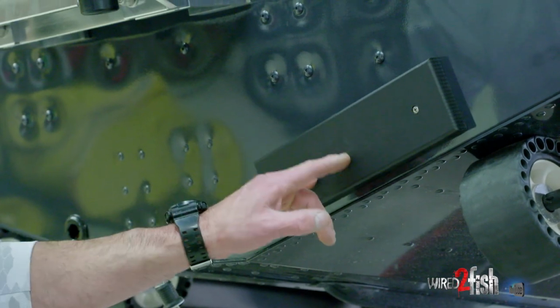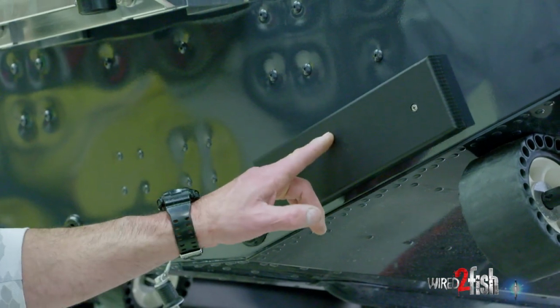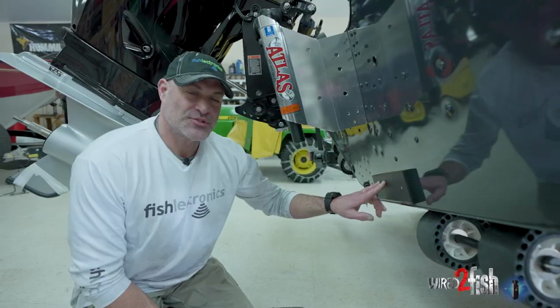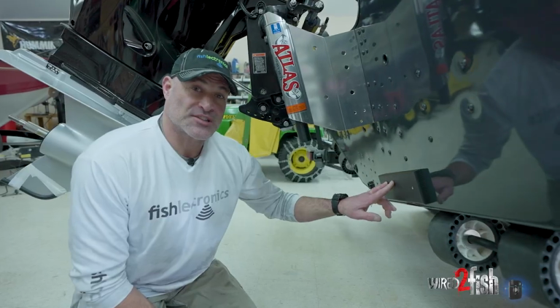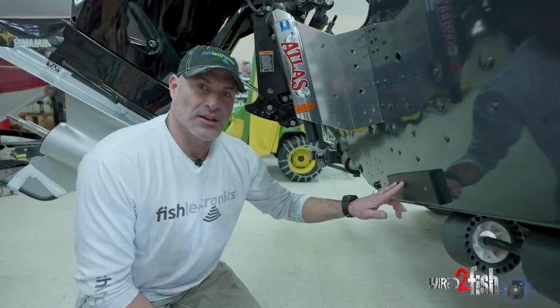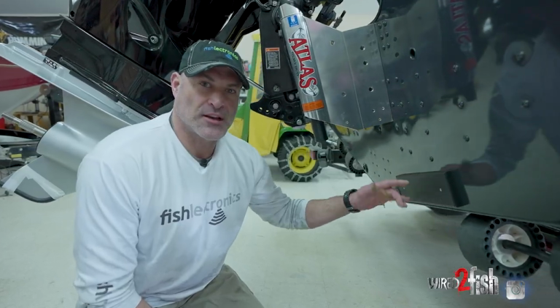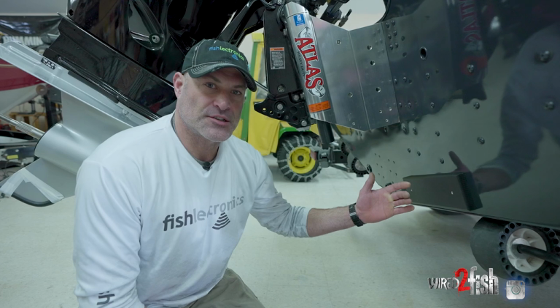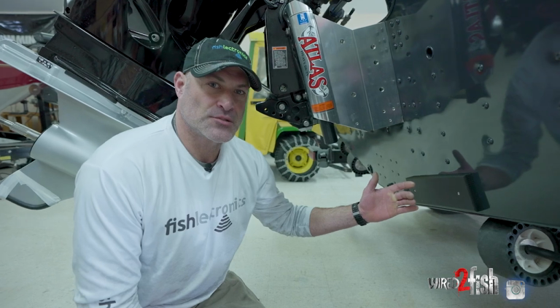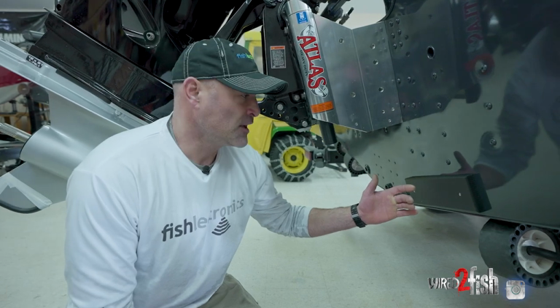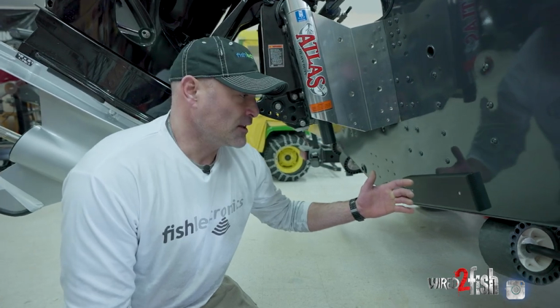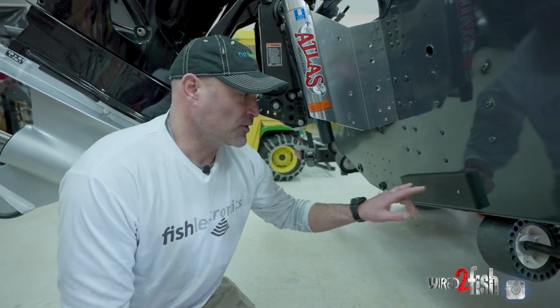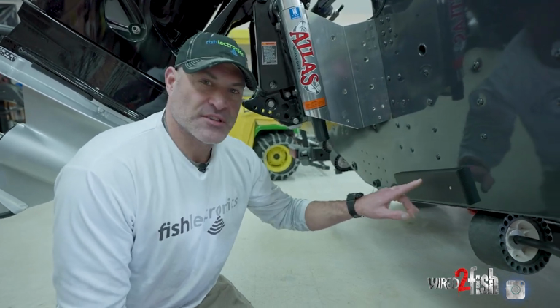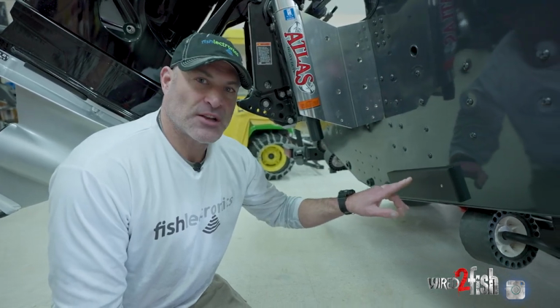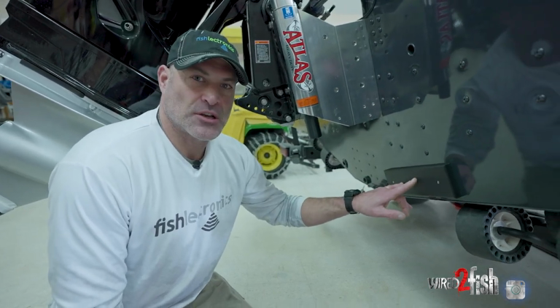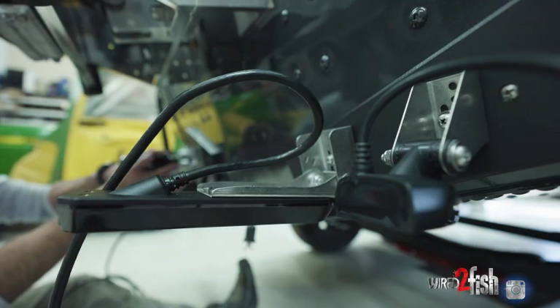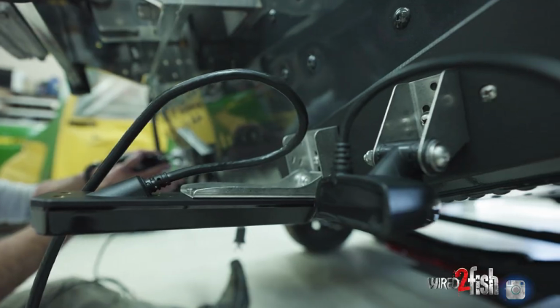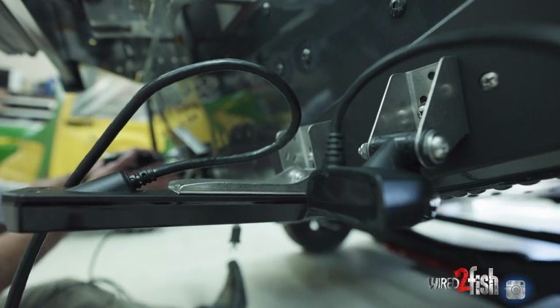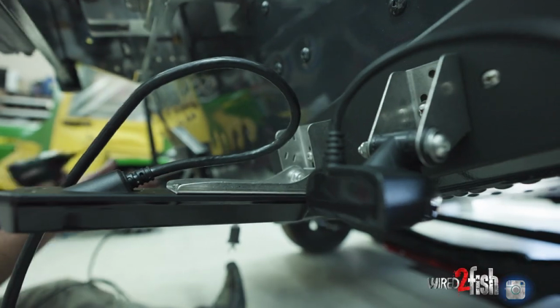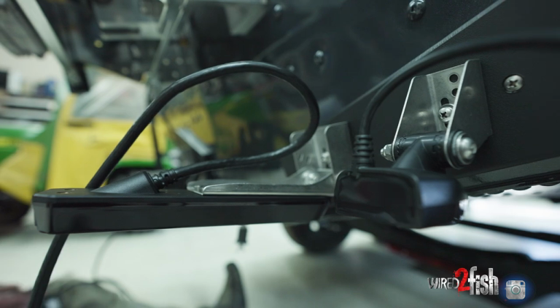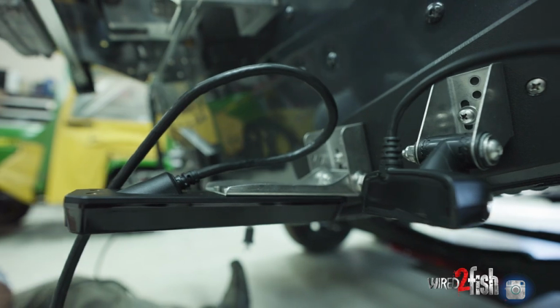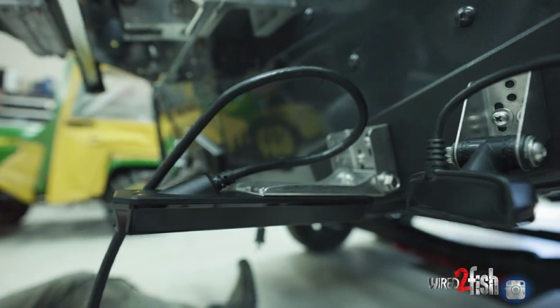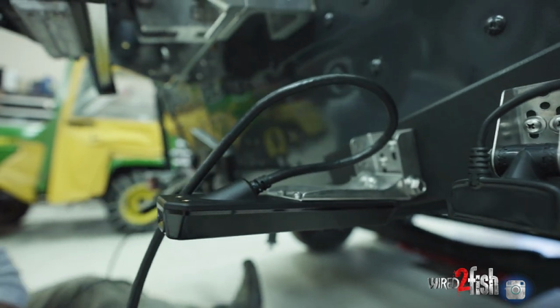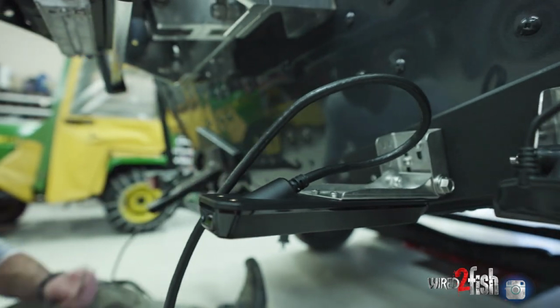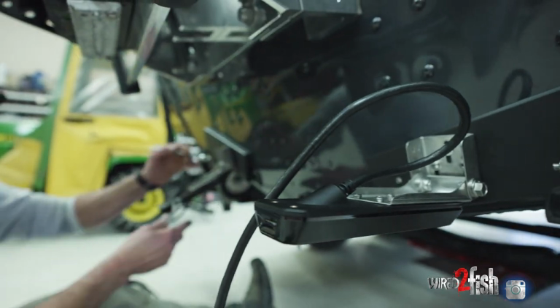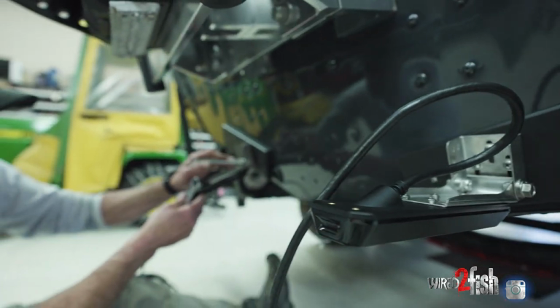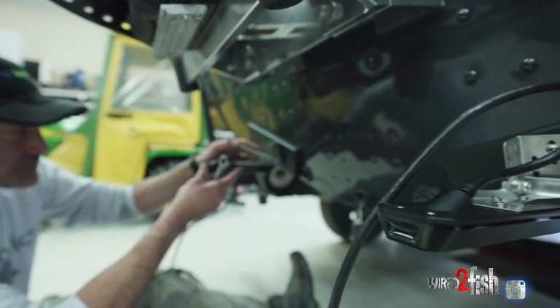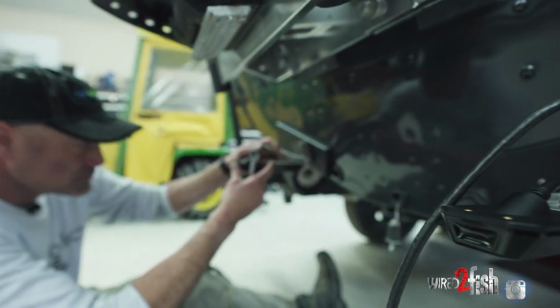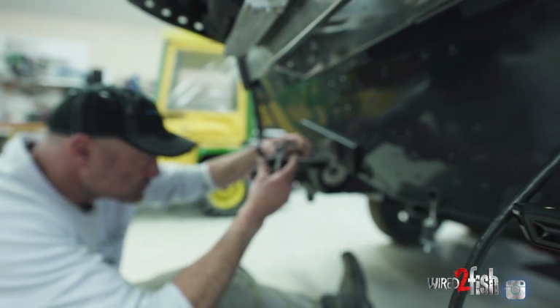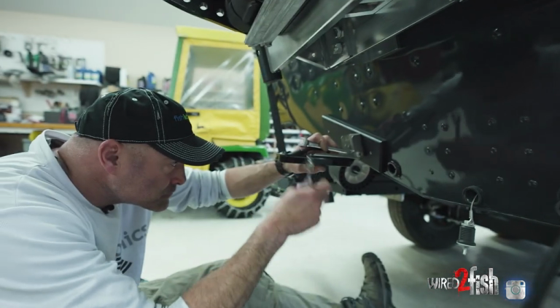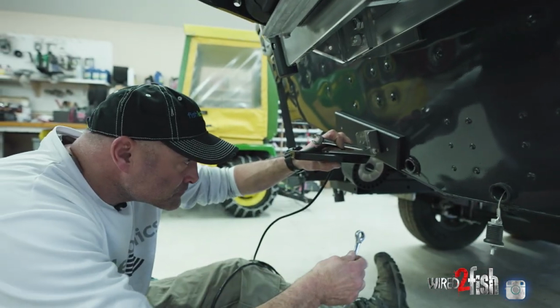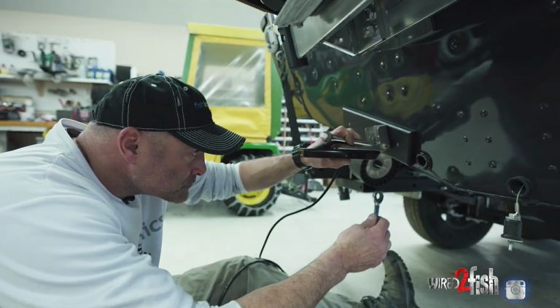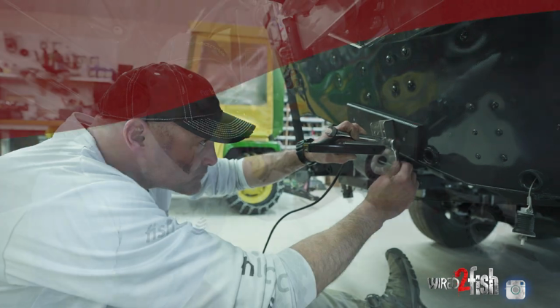Now that our transducer board is complete, we're ready to mount our transducers. And the beauty about this, like we mentioned earlier, is you can add another transducer, change it out, adjust the ones you've already put on — and you're just drilling holes in this plastic and not in the aluminum.